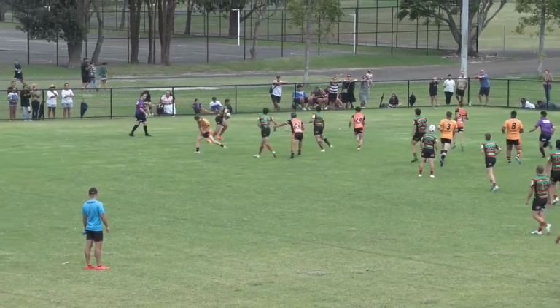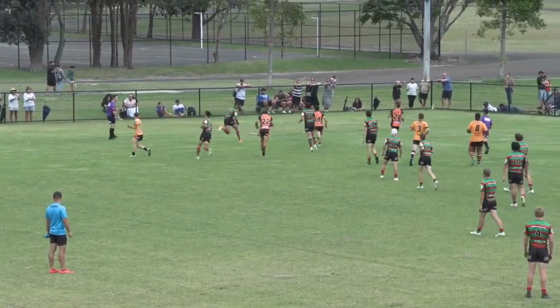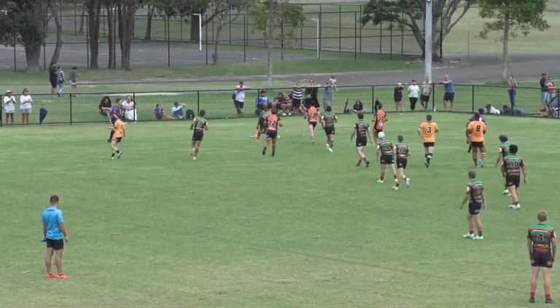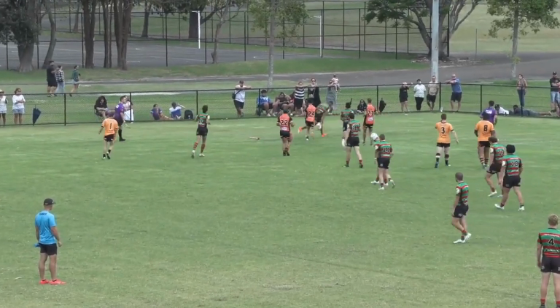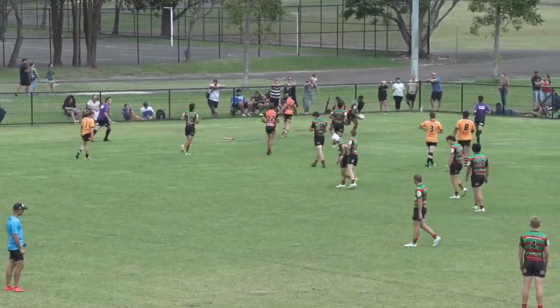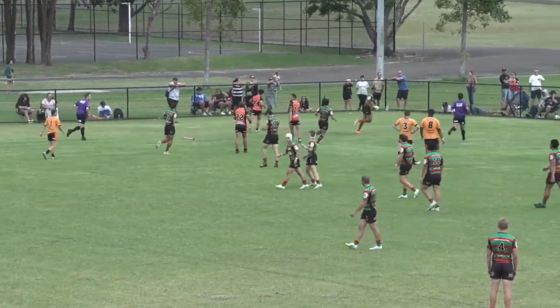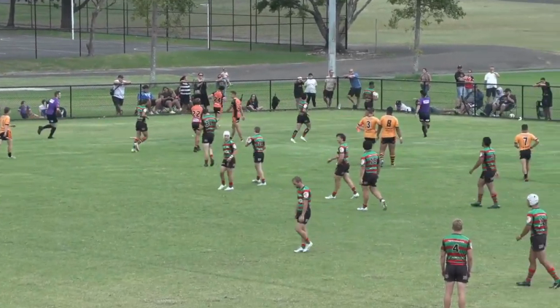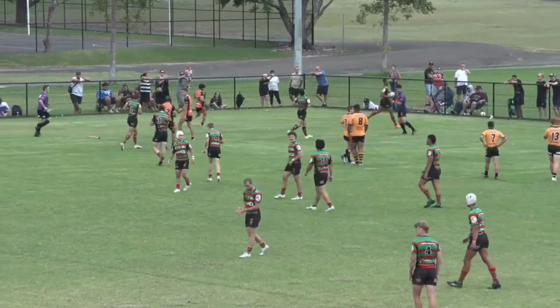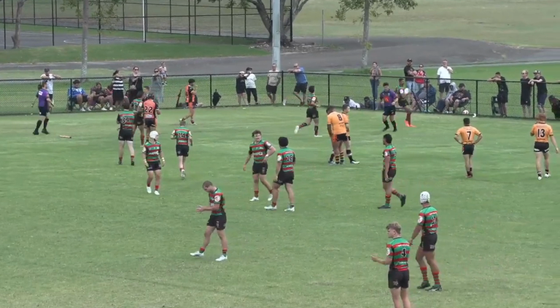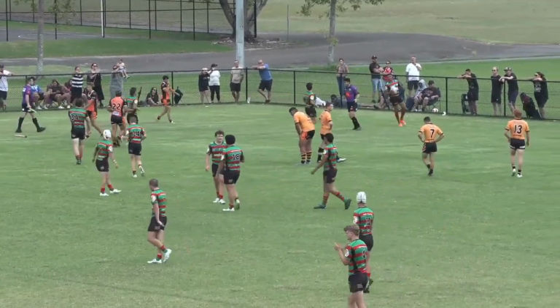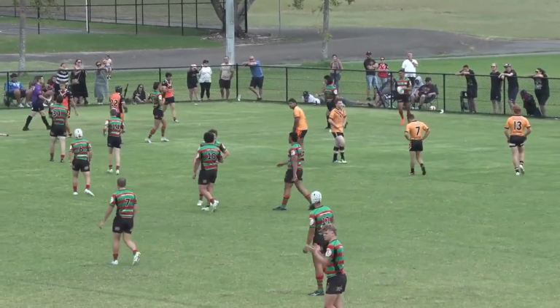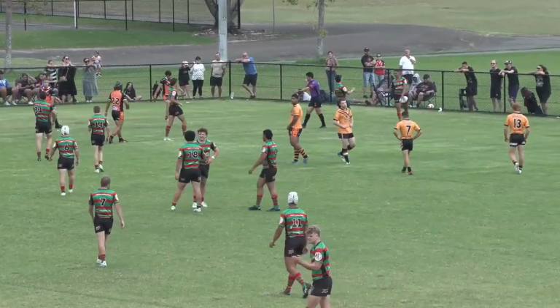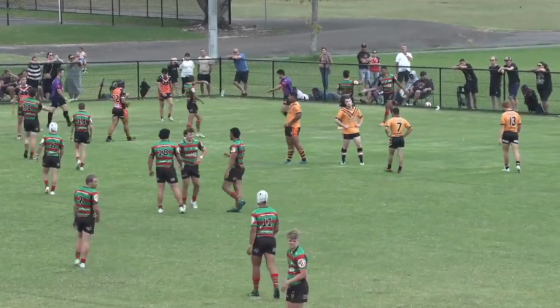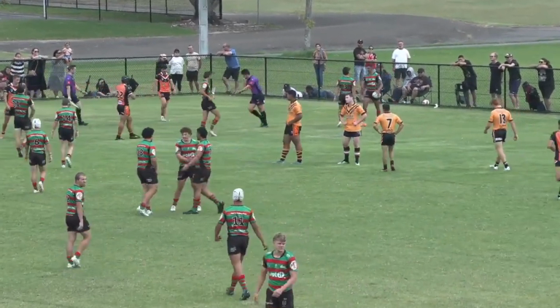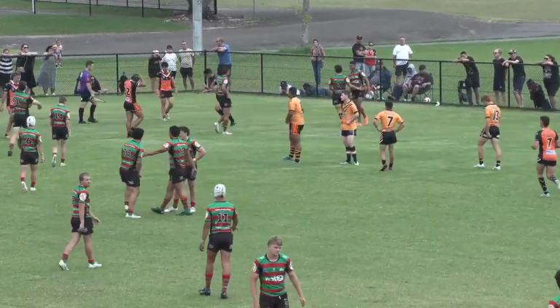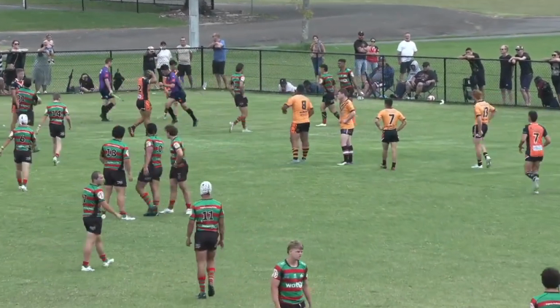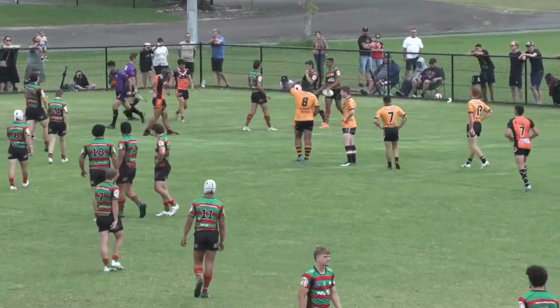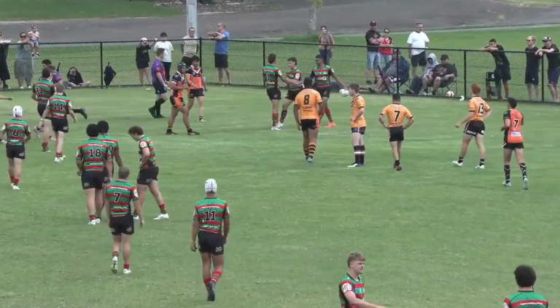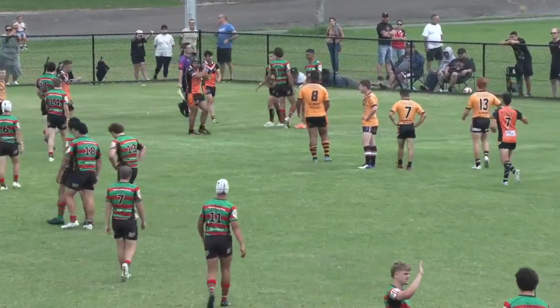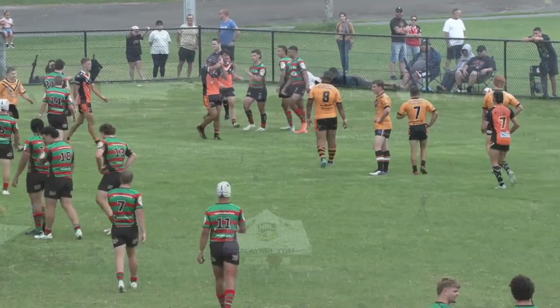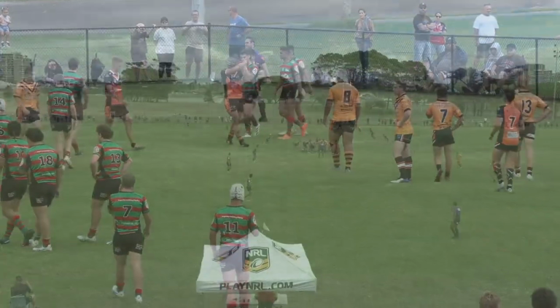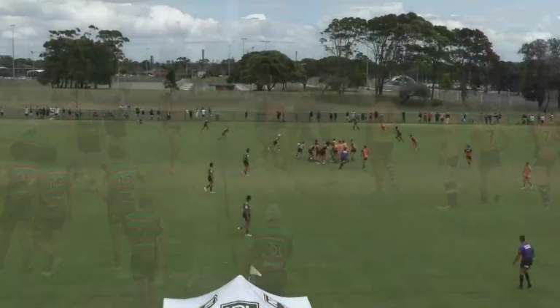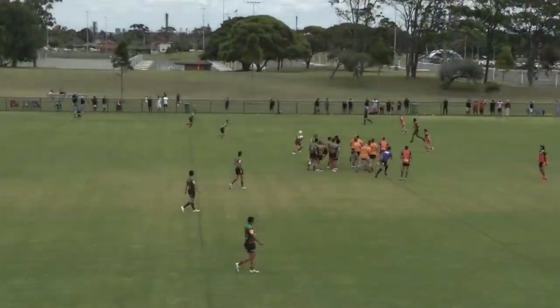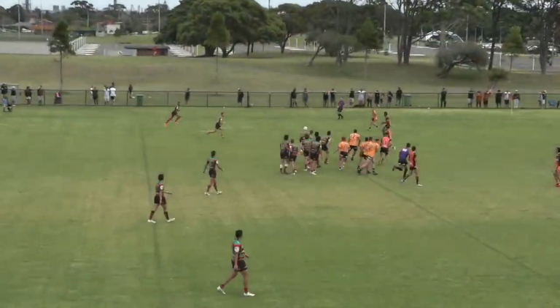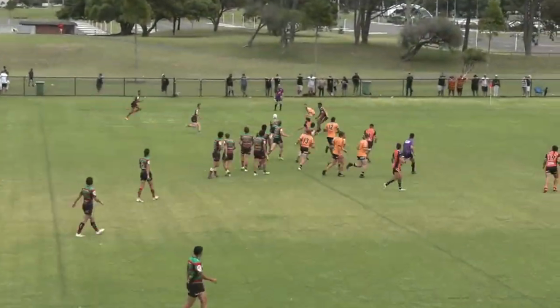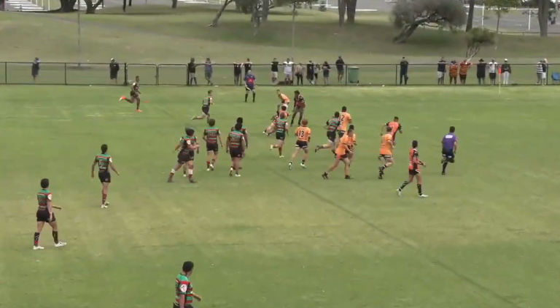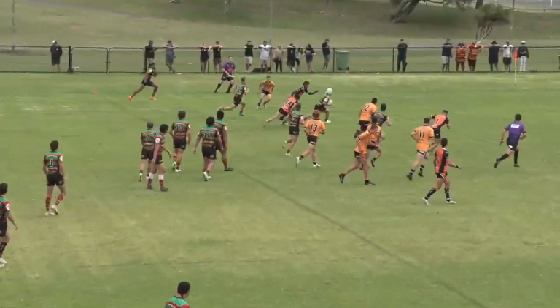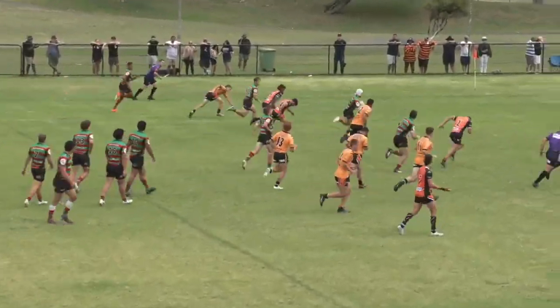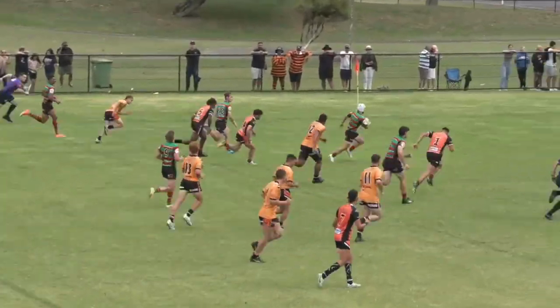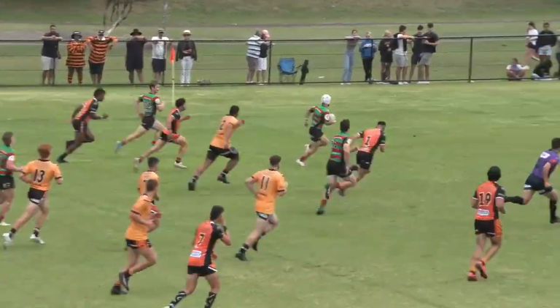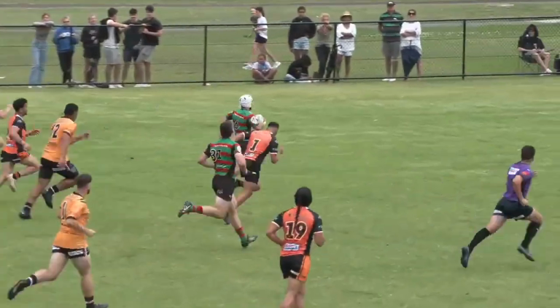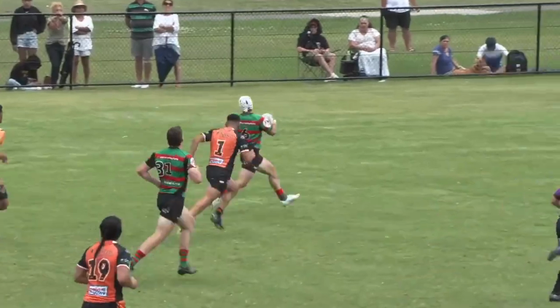Great hands there down the left hand — it's on again. There's a nice catching pass there. There goes Jai Gray — too classy.